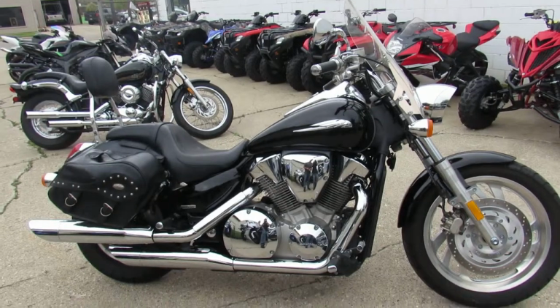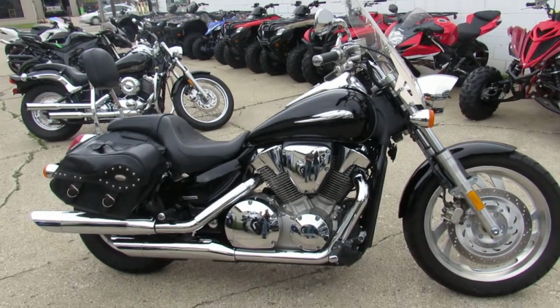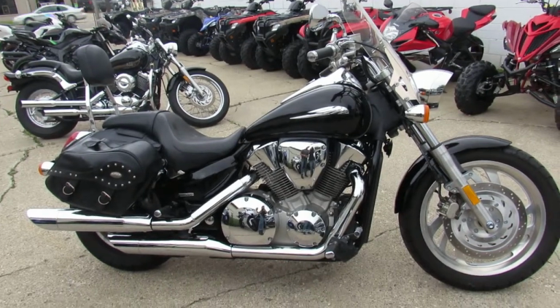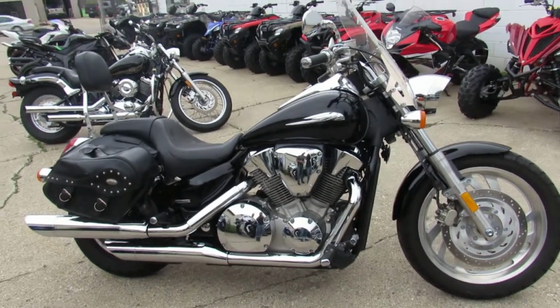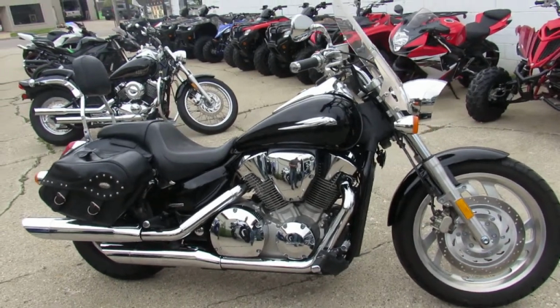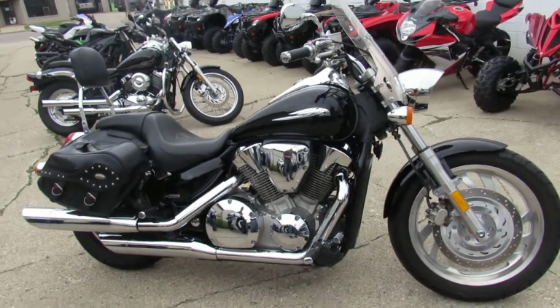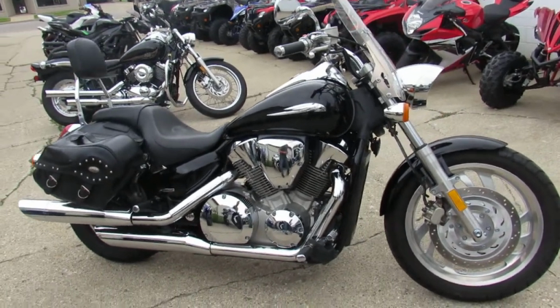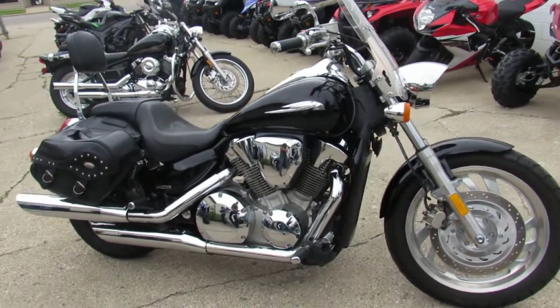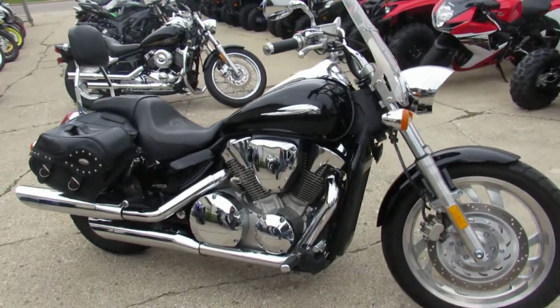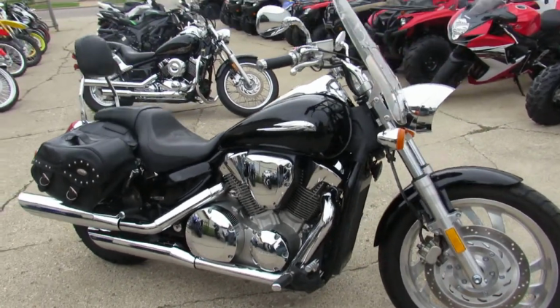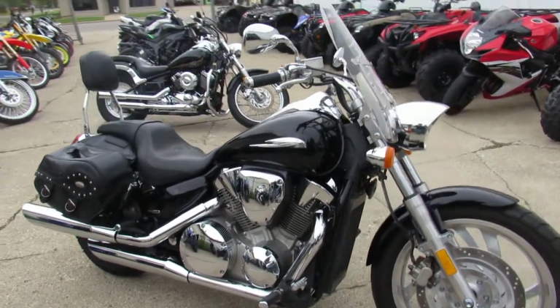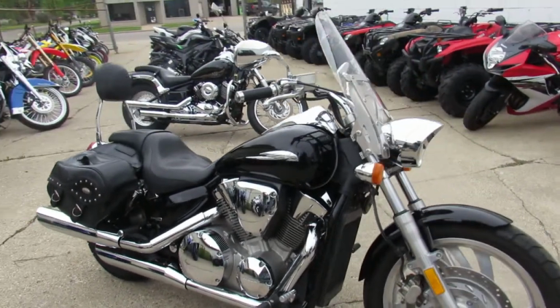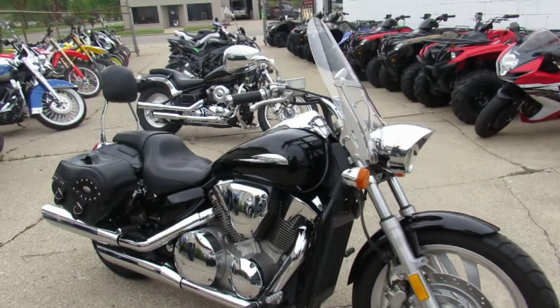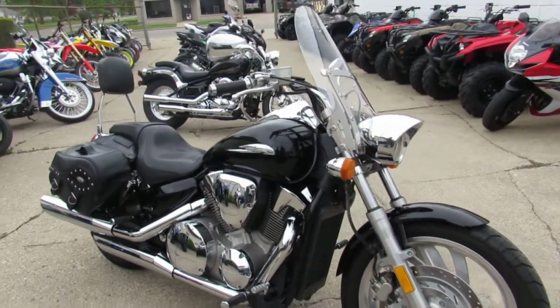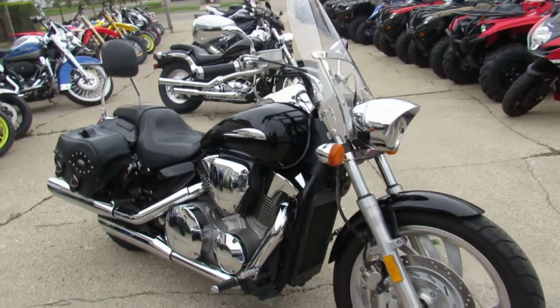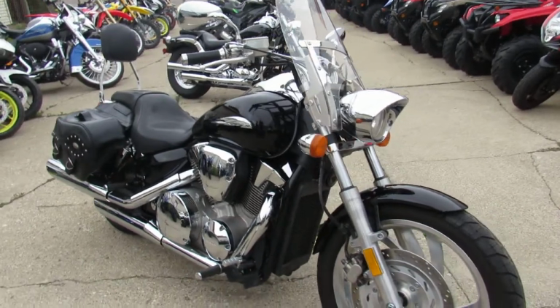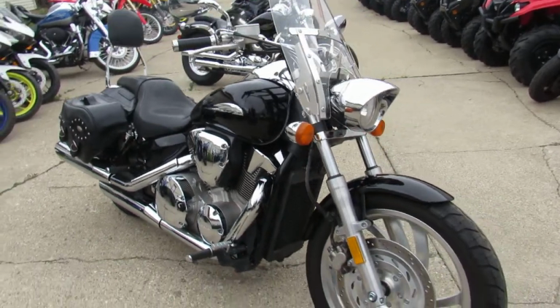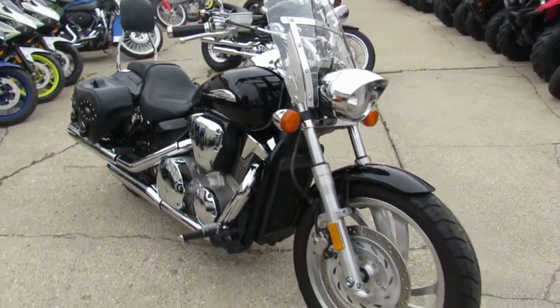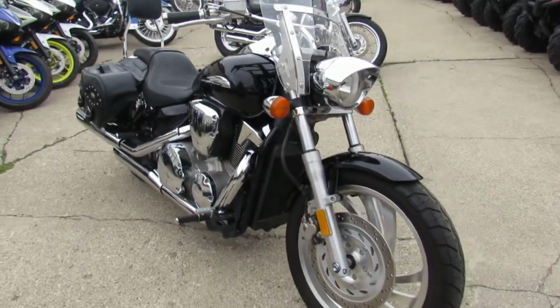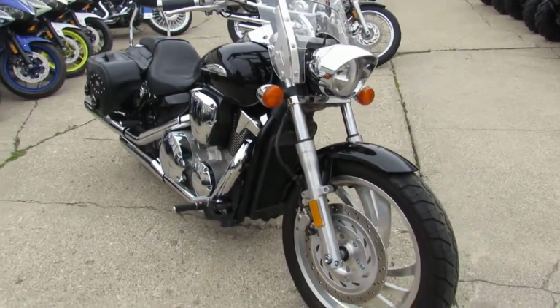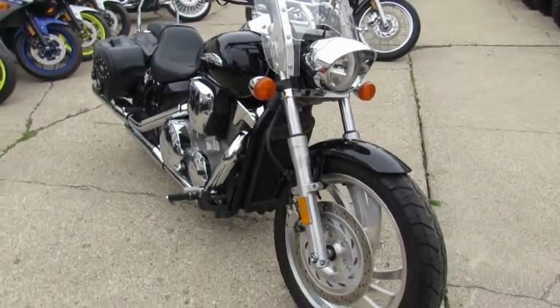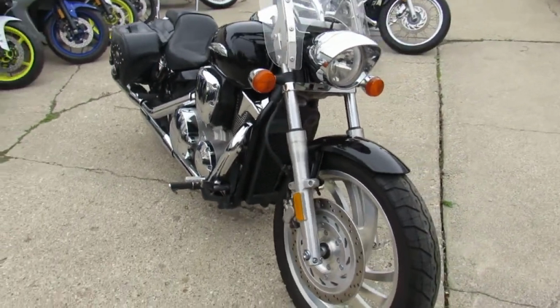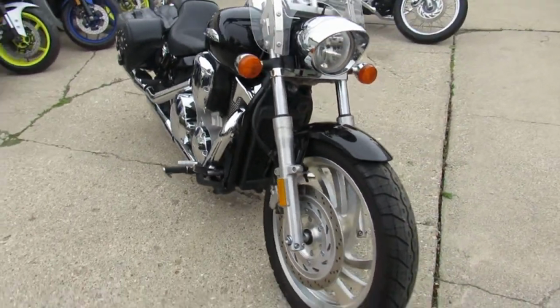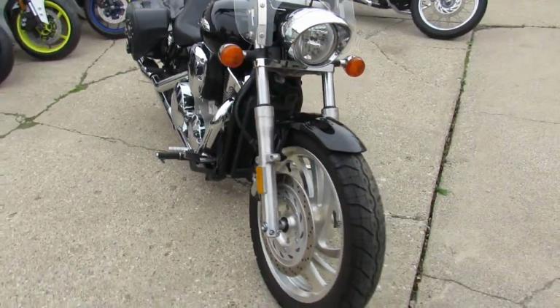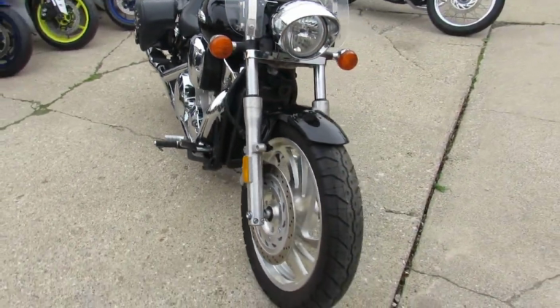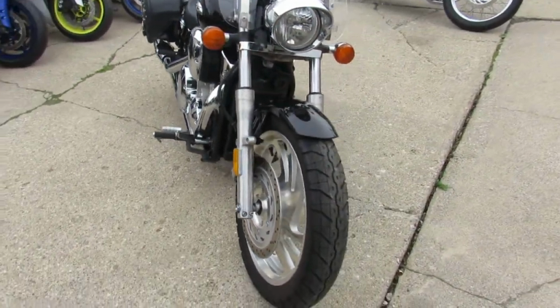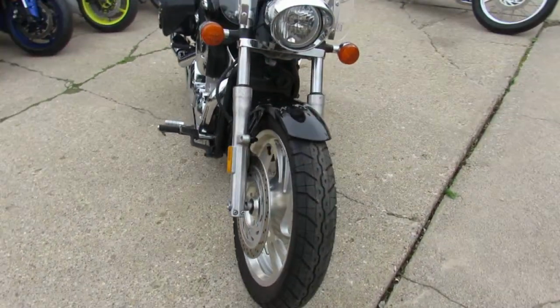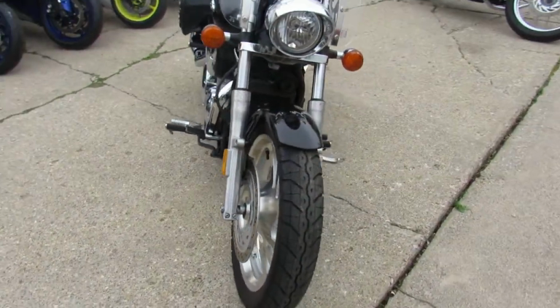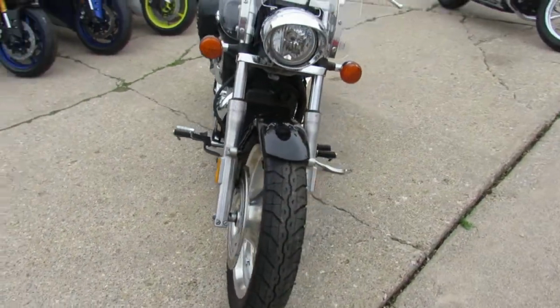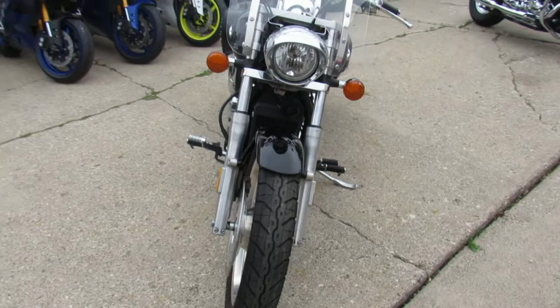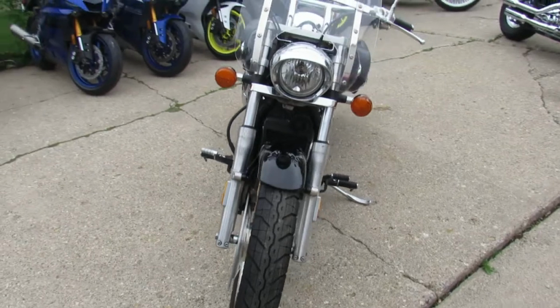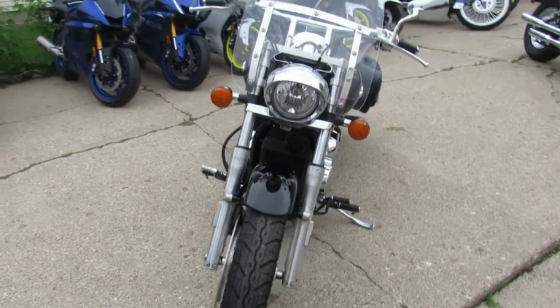Hey guys, anybody out there looking for a great cruiser? We got them here at Prove-A Power Sports. We got over 450 used bikes, we got guaranteed financing, we got out-of-state financing, we got nationwide shipping.